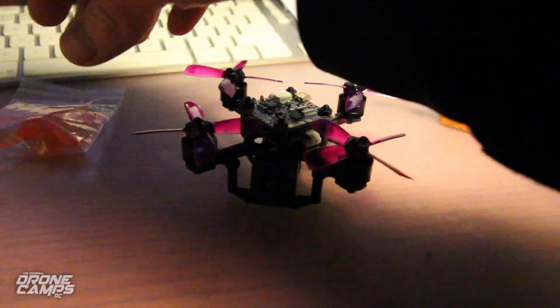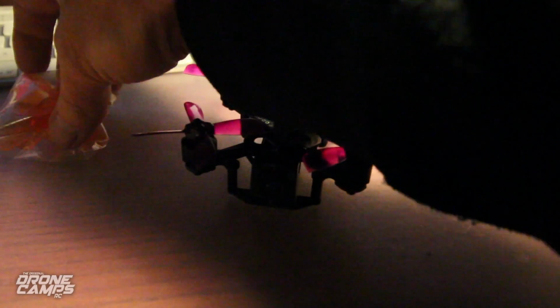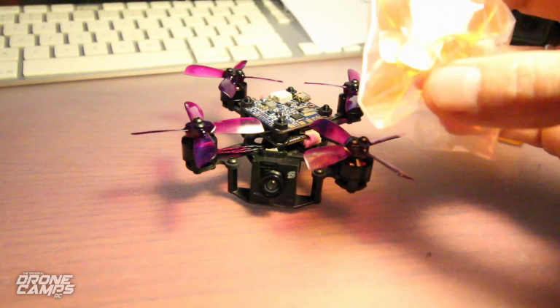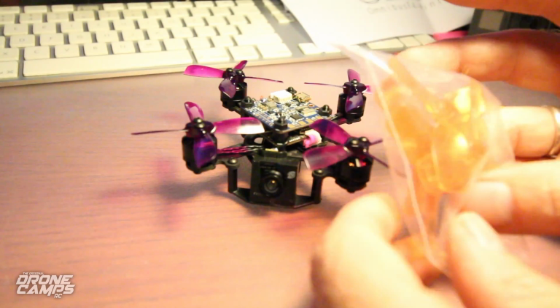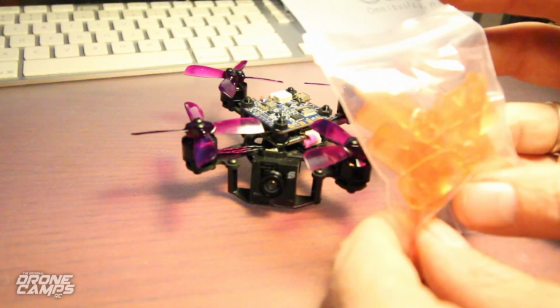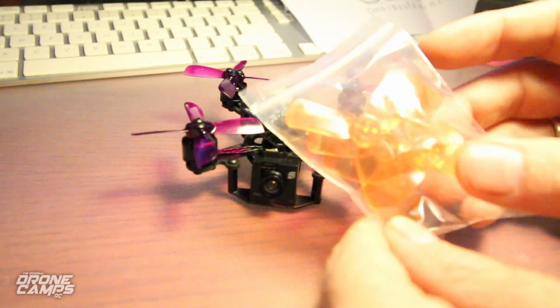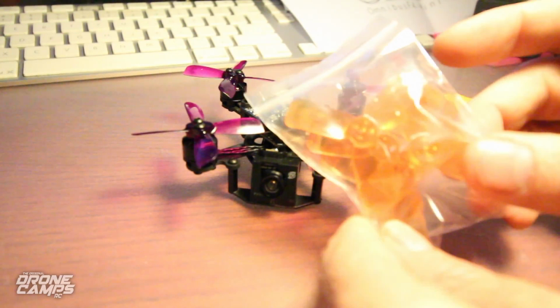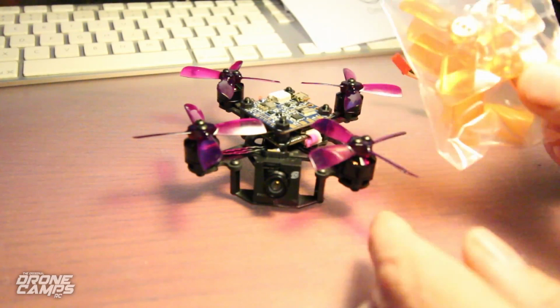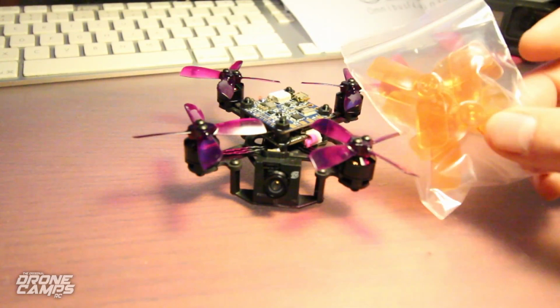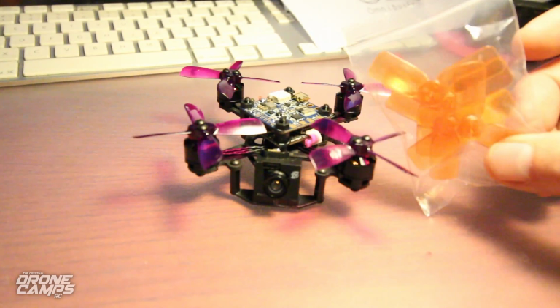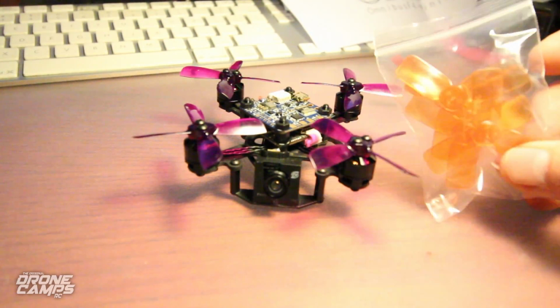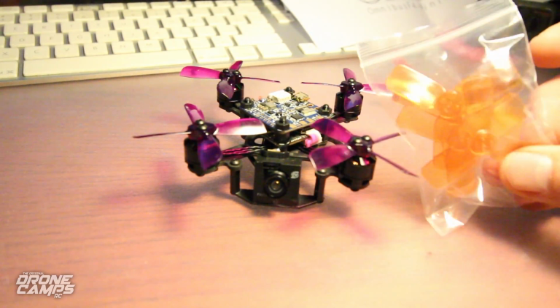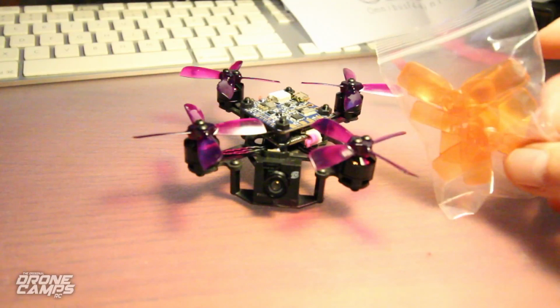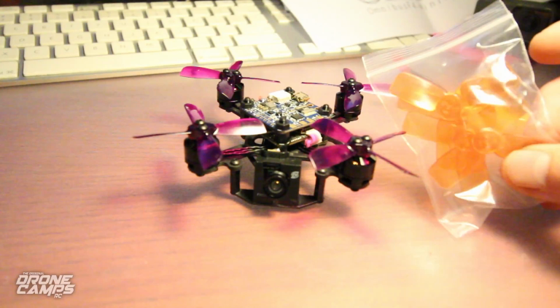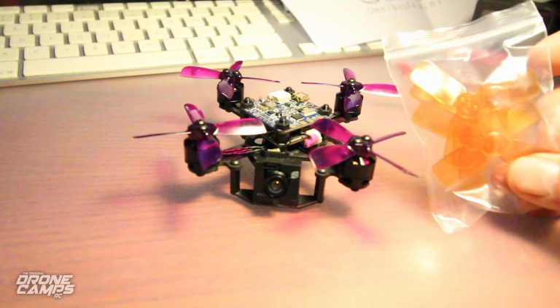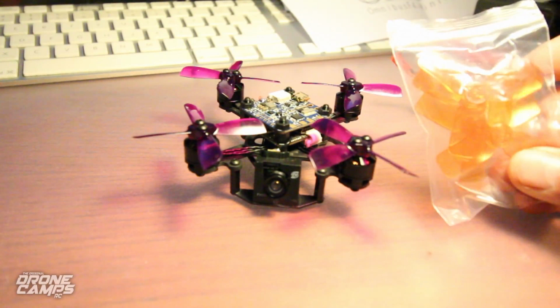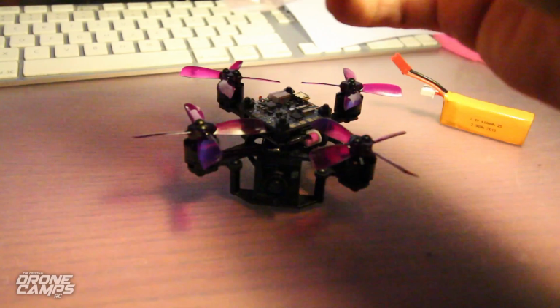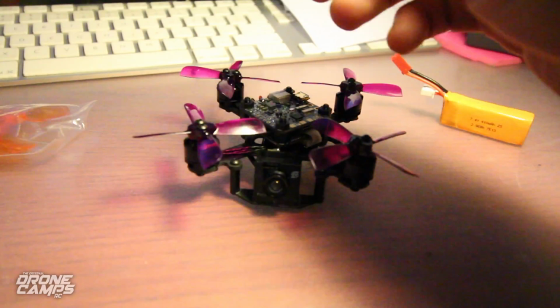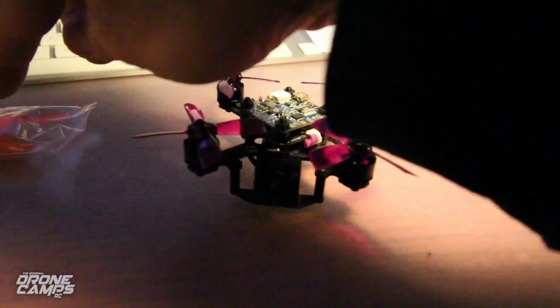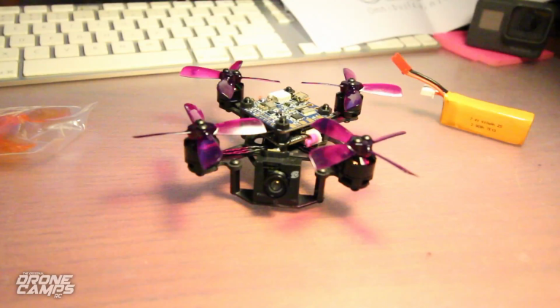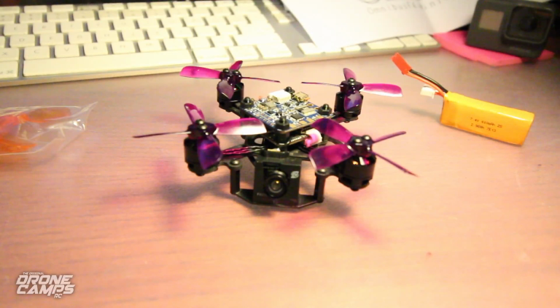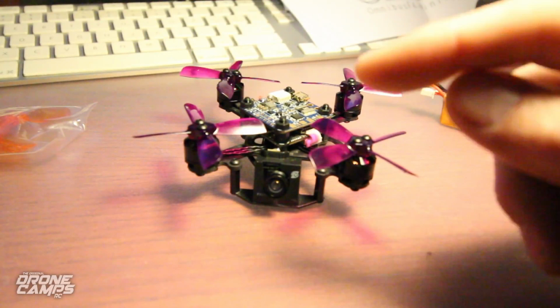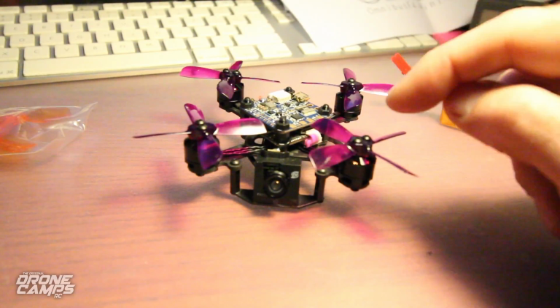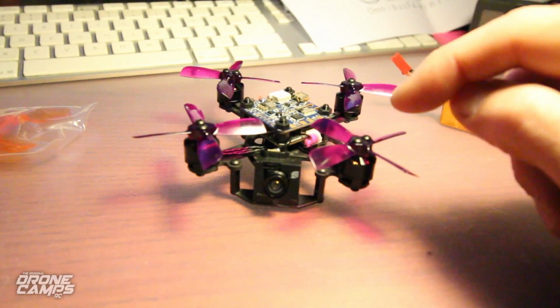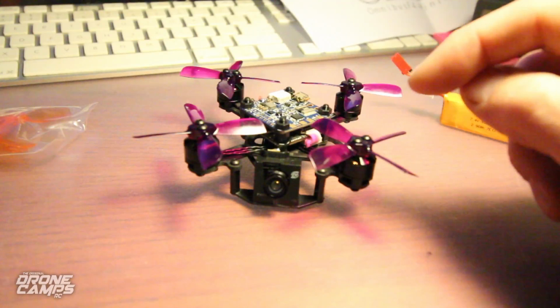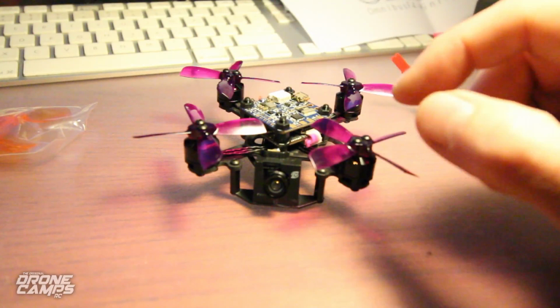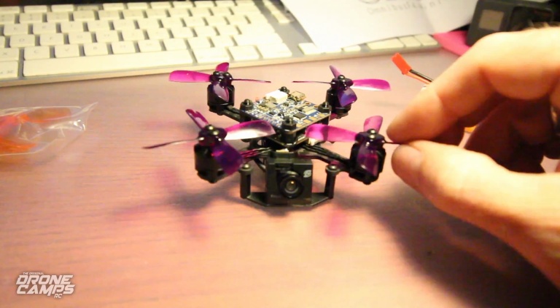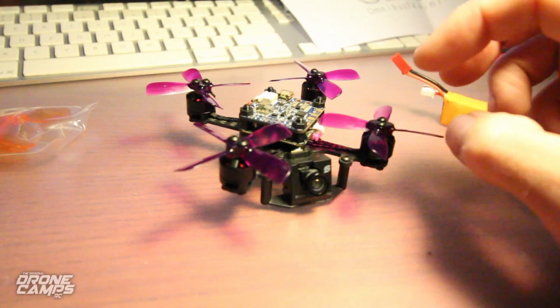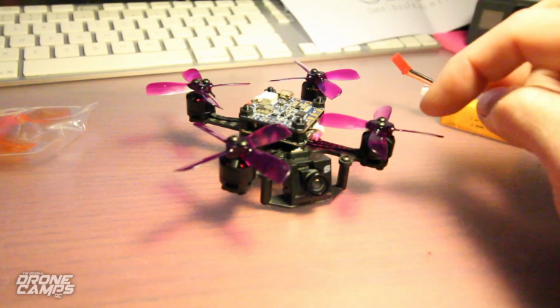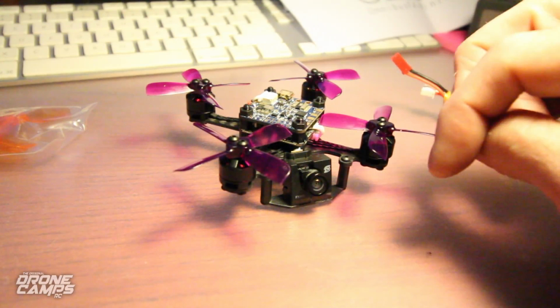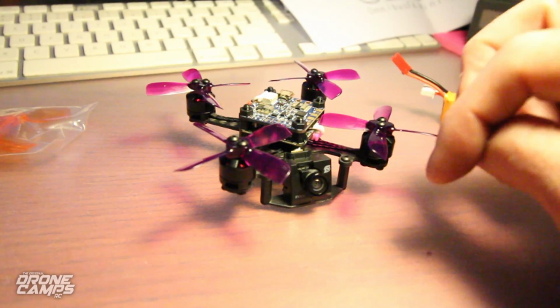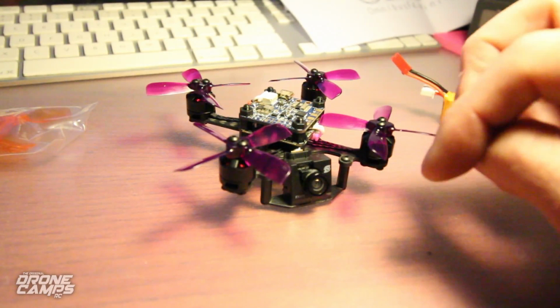It also came with these other props — 2030s. These look very similar, strikingly similar to the King Kong style props, and those fly good, but I'm not sure they're quite as durable as the Gemfans. I'll try to put a link to these down below for you guys.